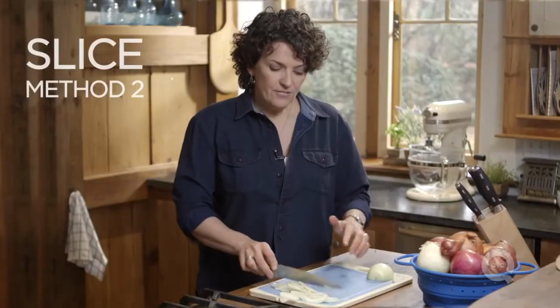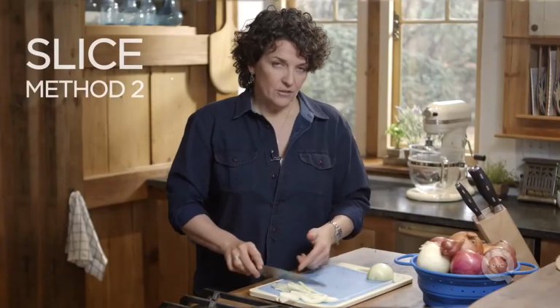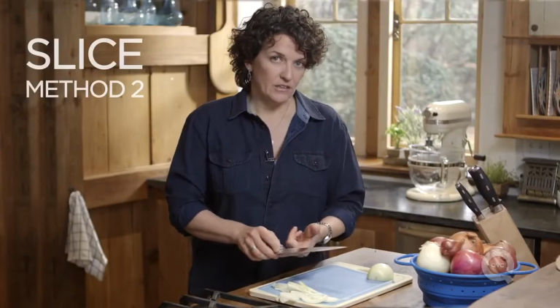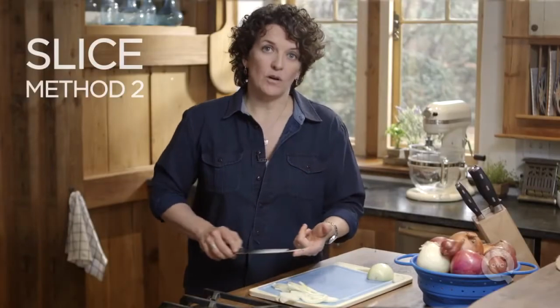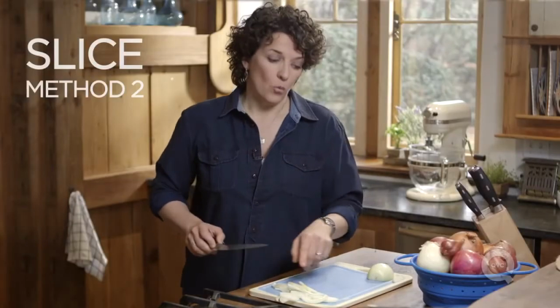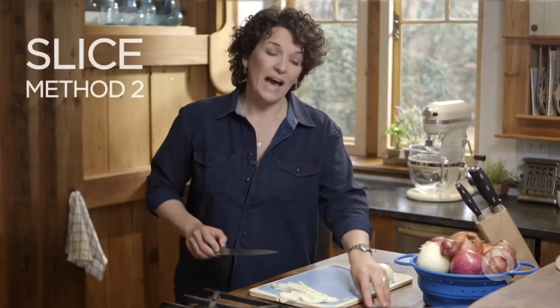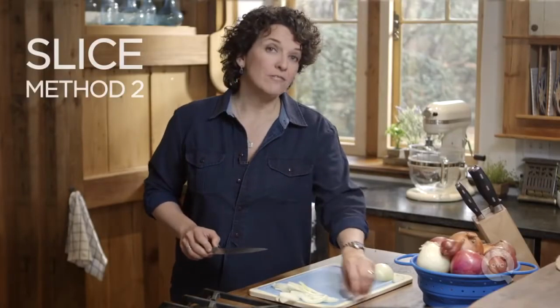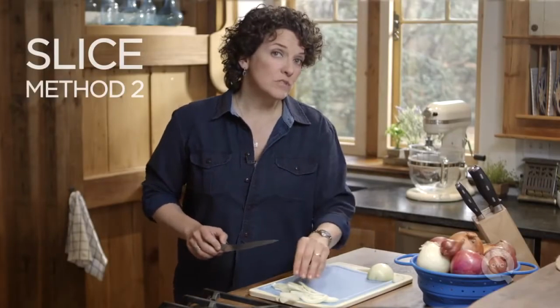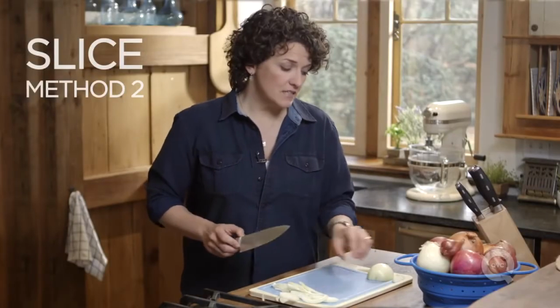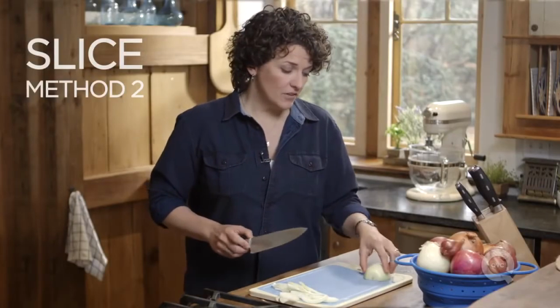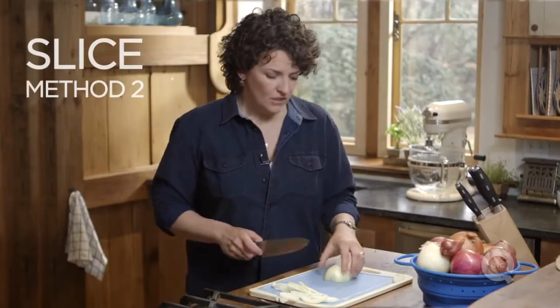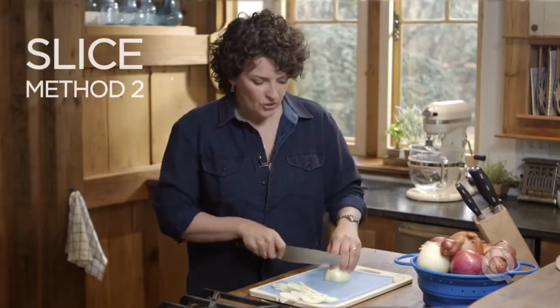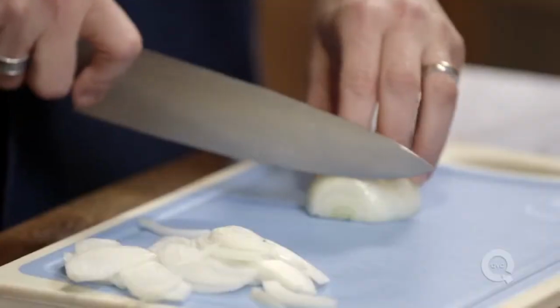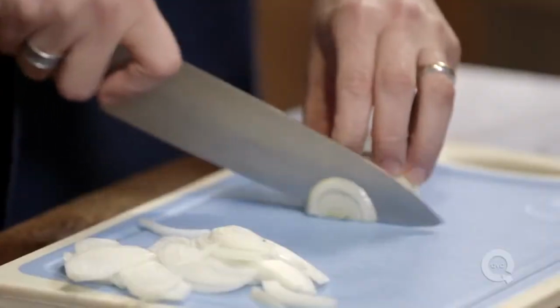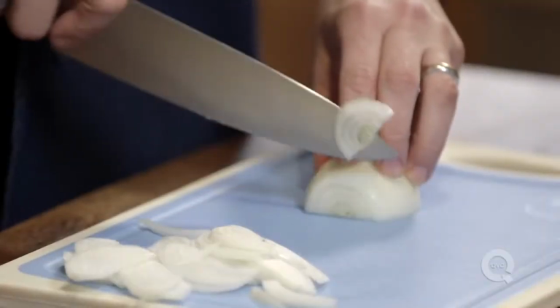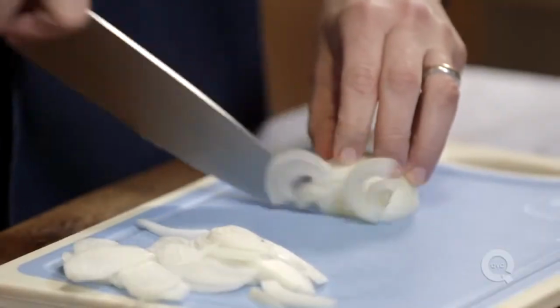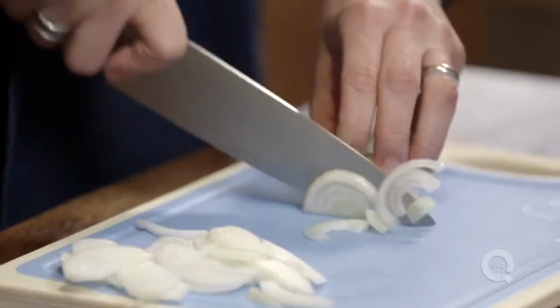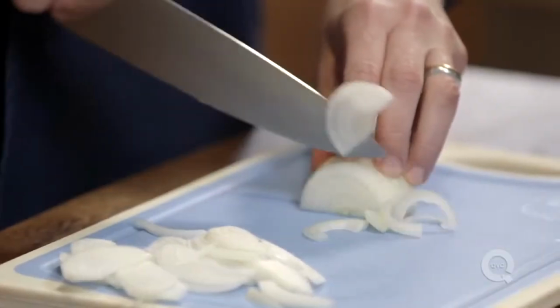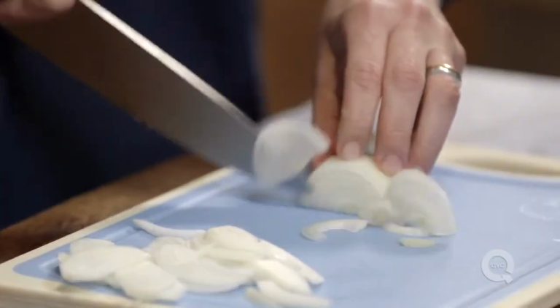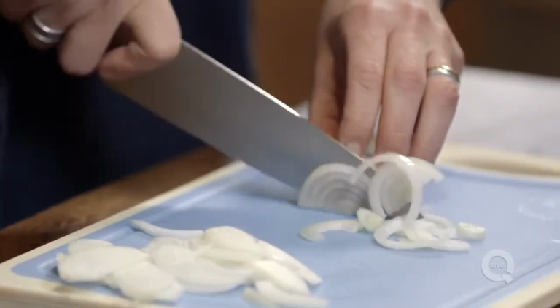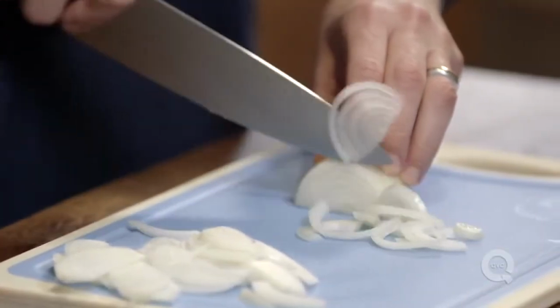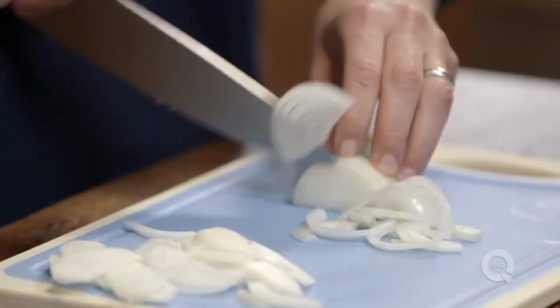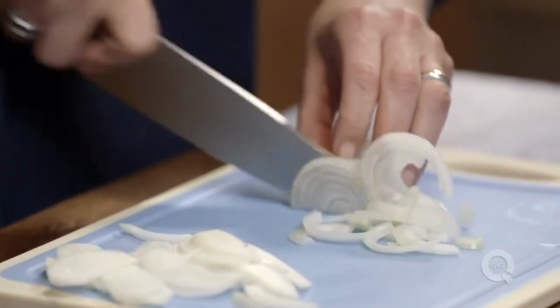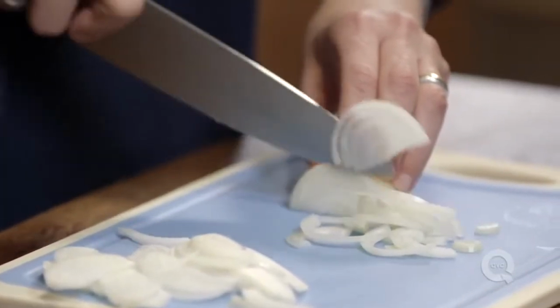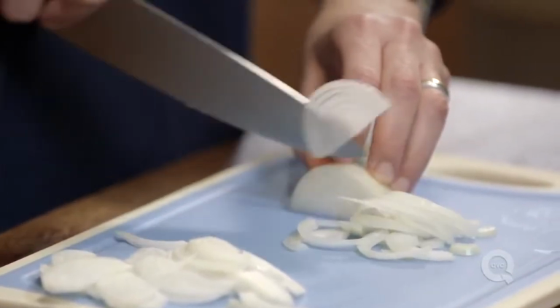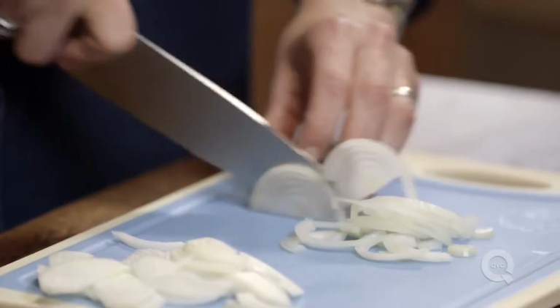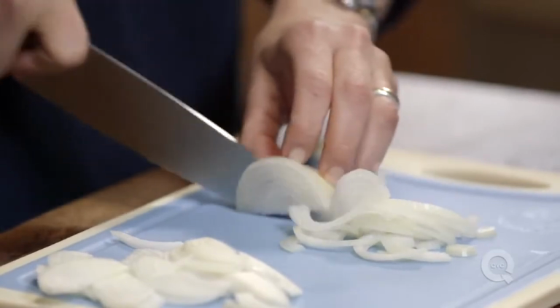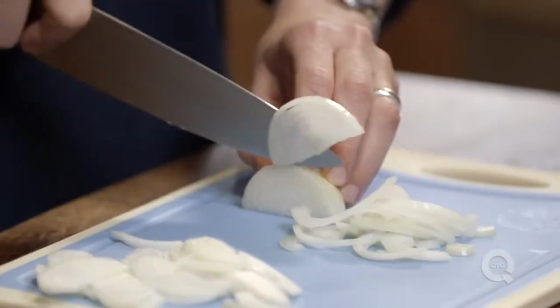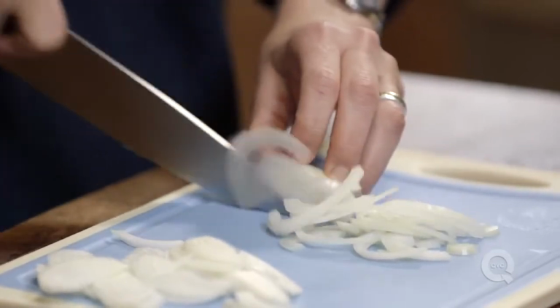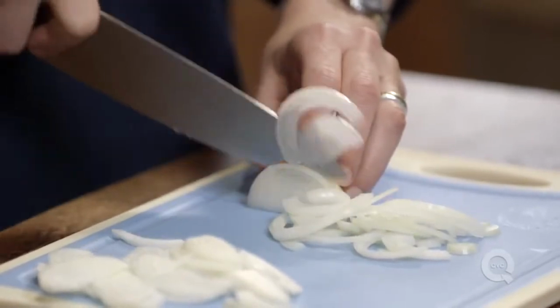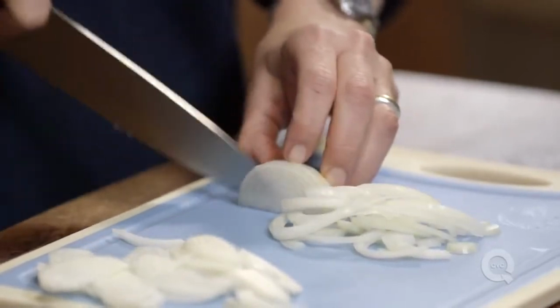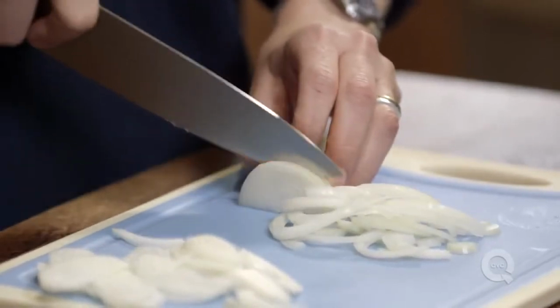If, on the other hand, you want the more half-moon slices of onion, all you have to do is slice down like this, and you'll have half-moon slices.